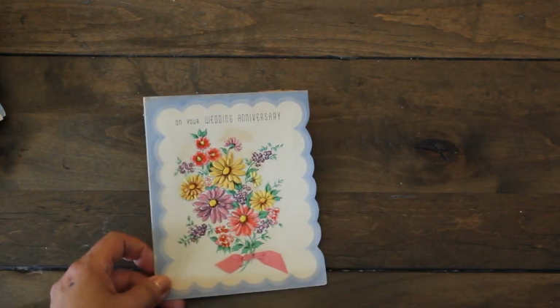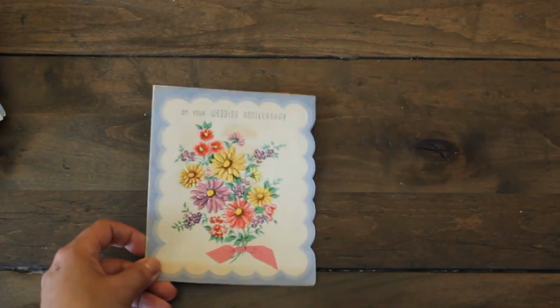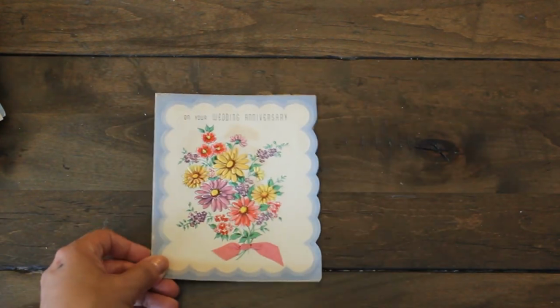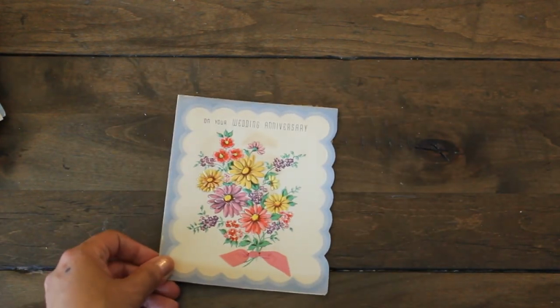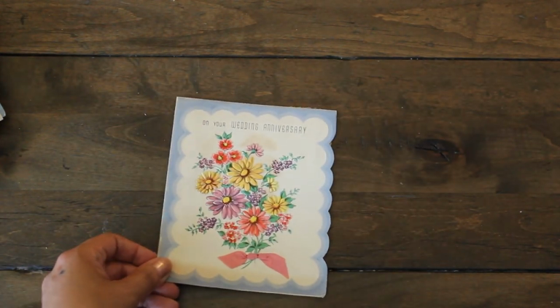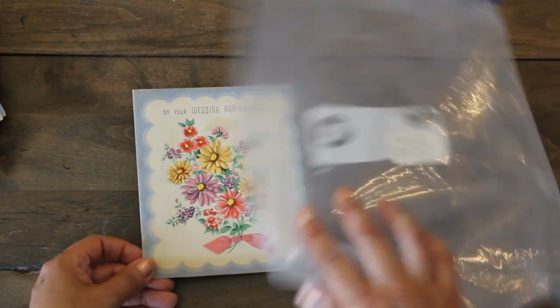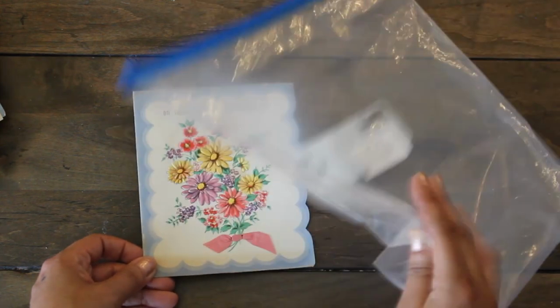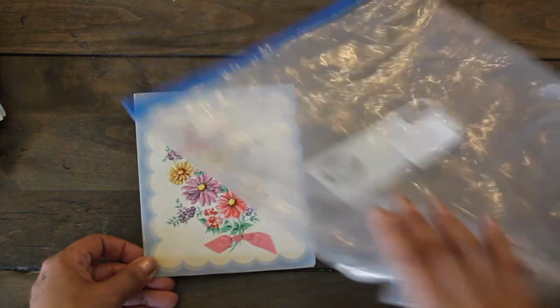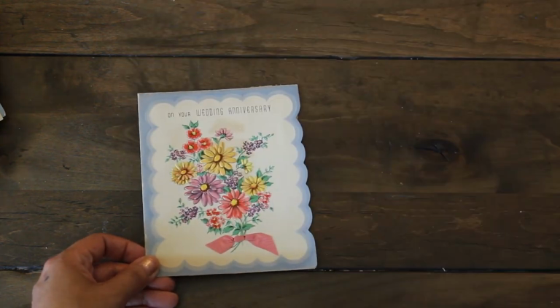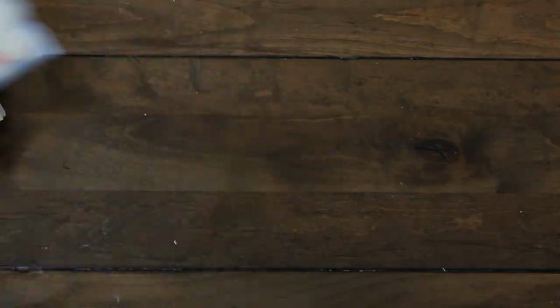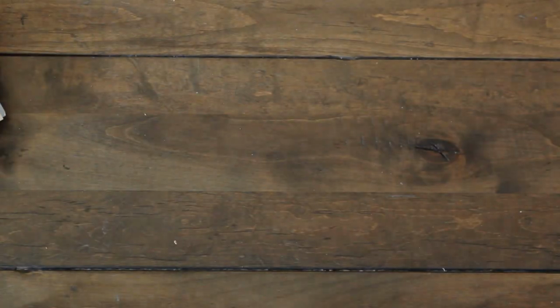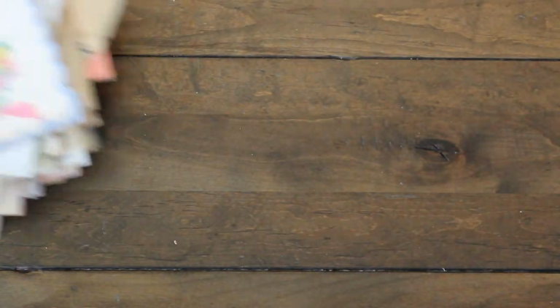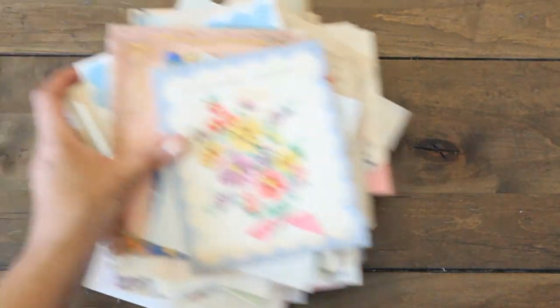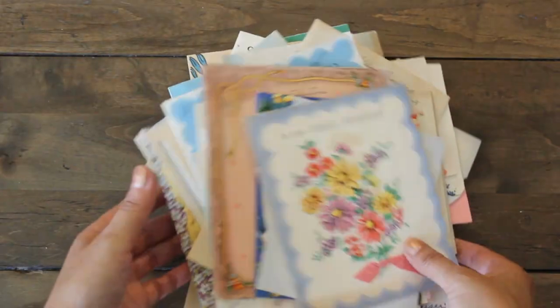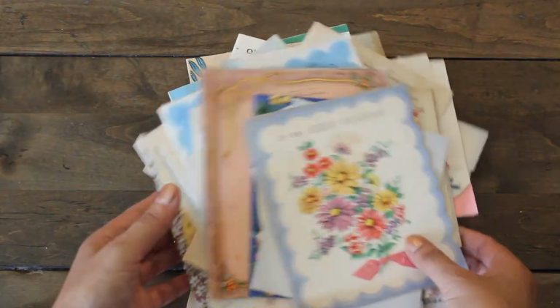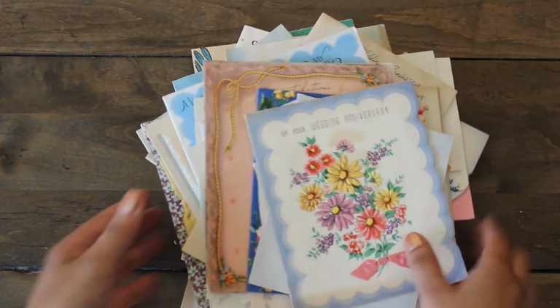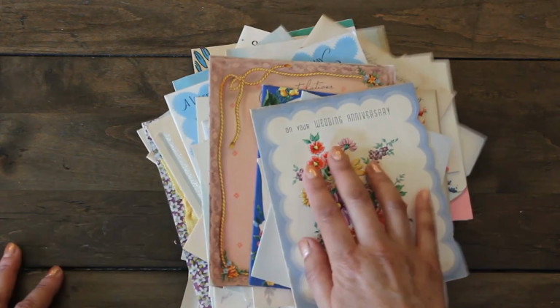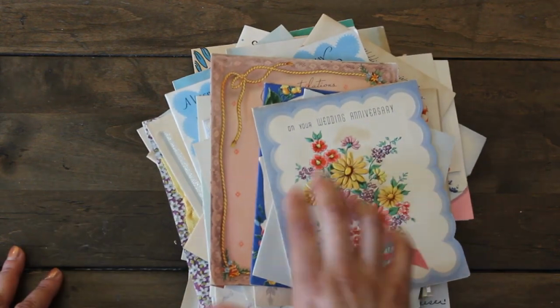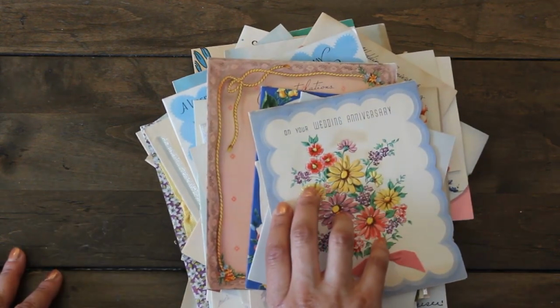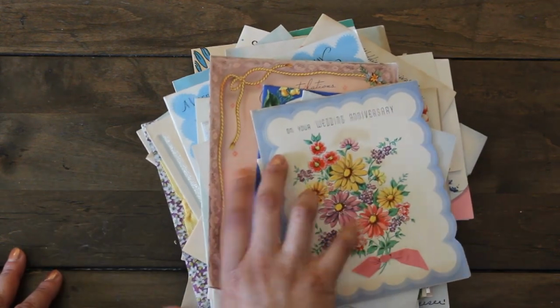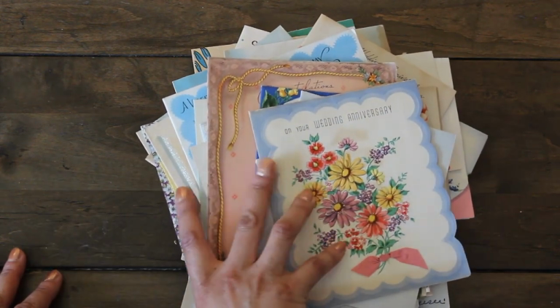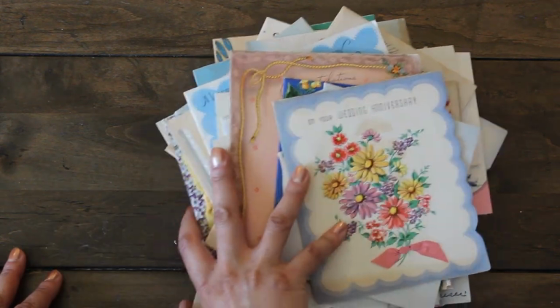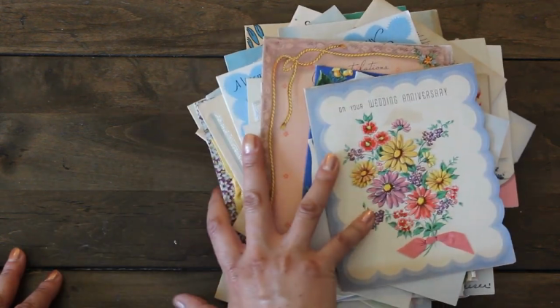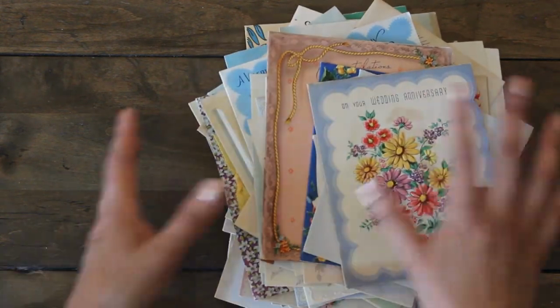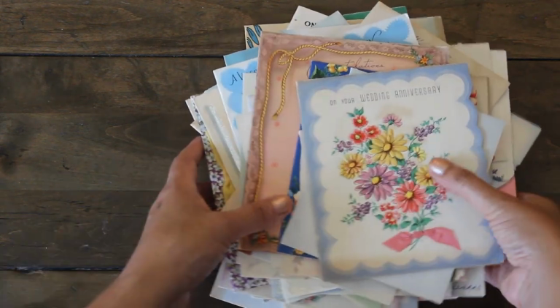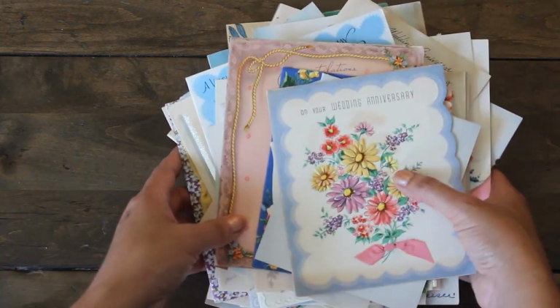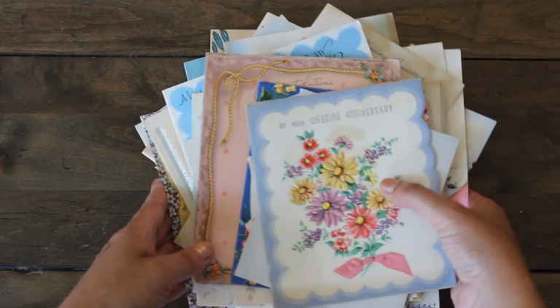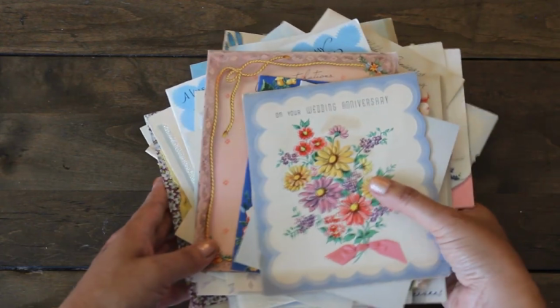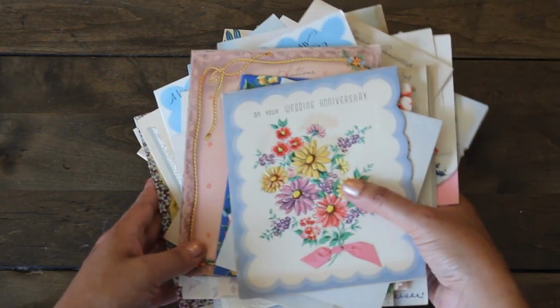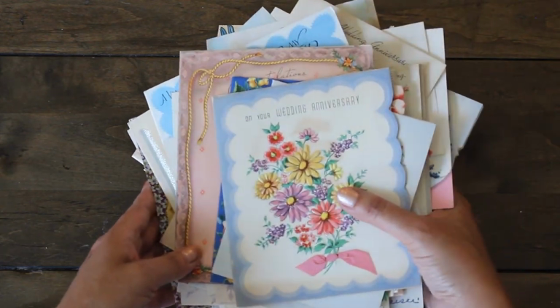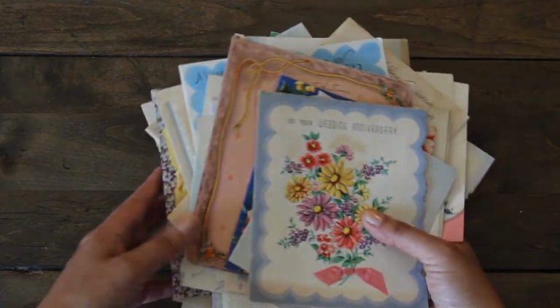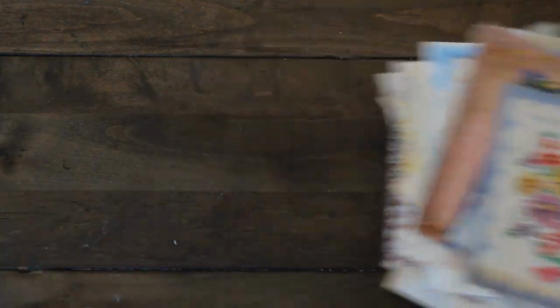So this is what I got in that little ziplock bag — so many cards that I can use for ephemera and fuzzy cutting, and some that I'll be using as covers for my card junk journals.